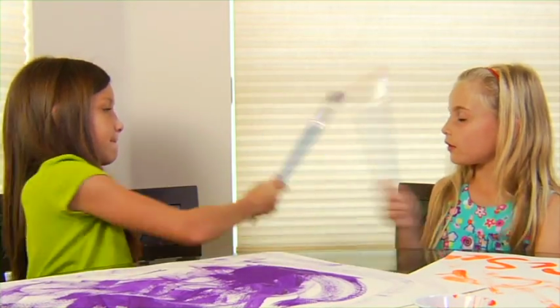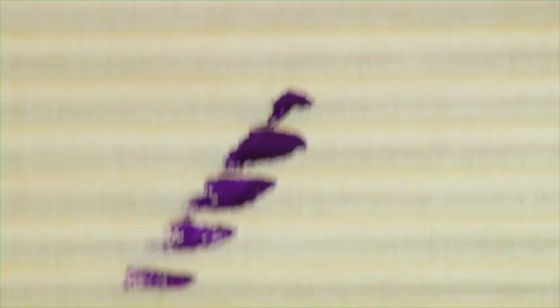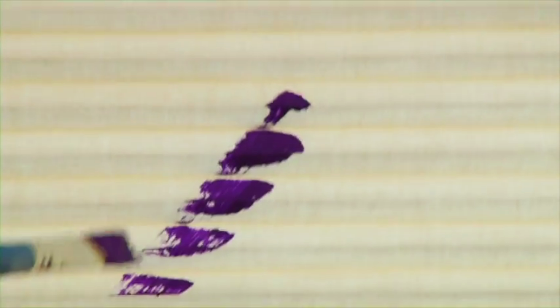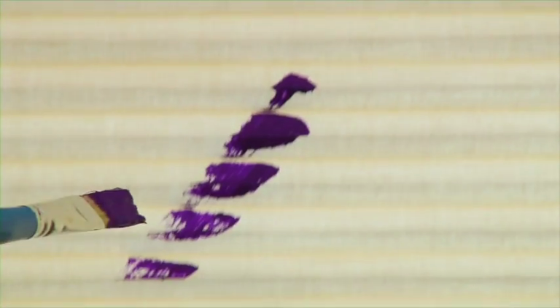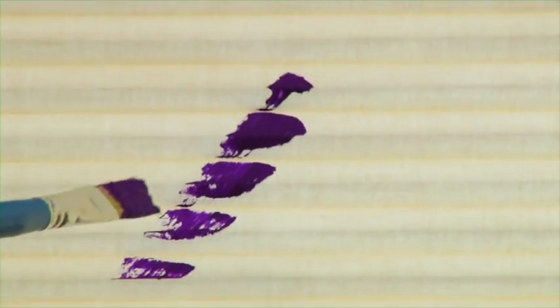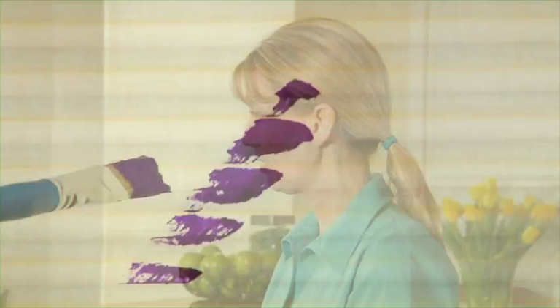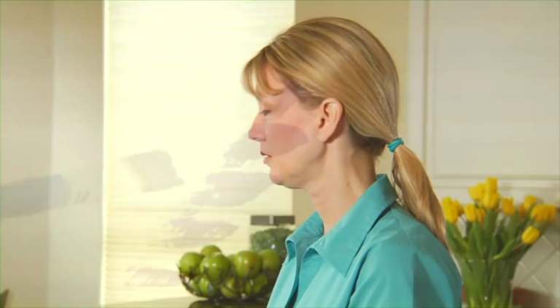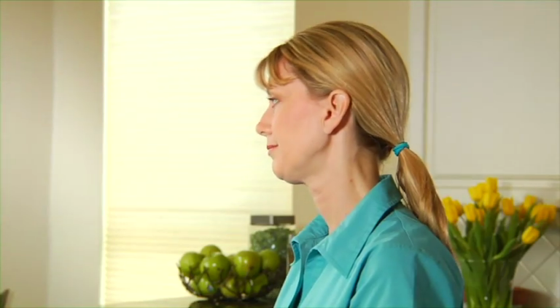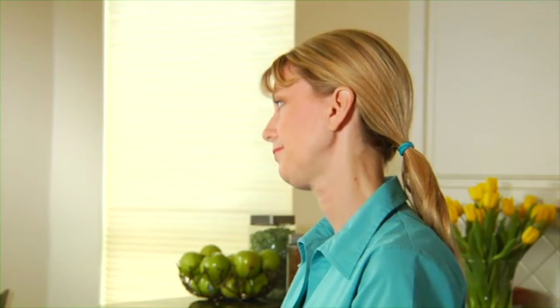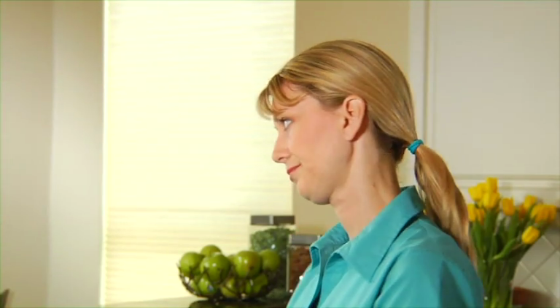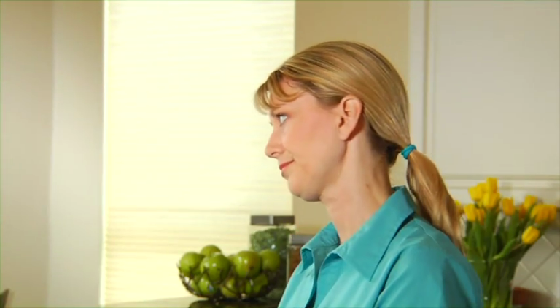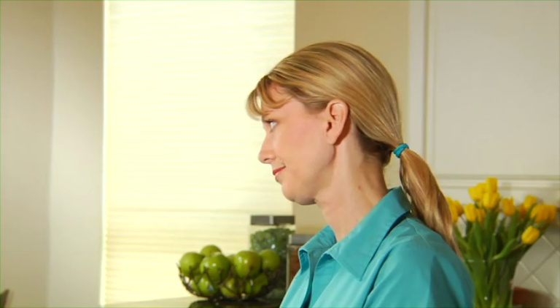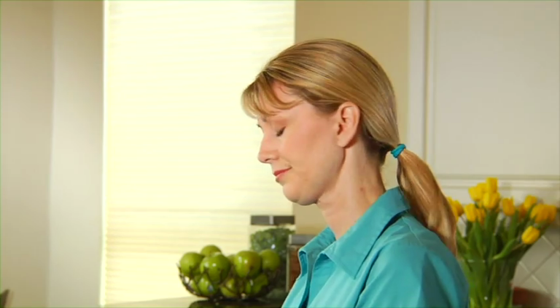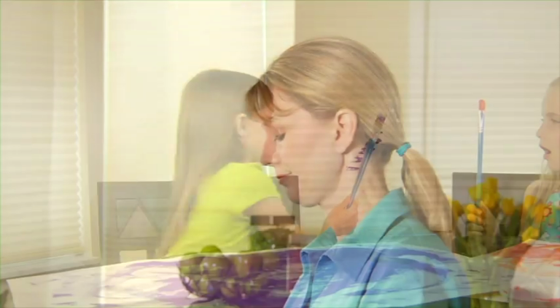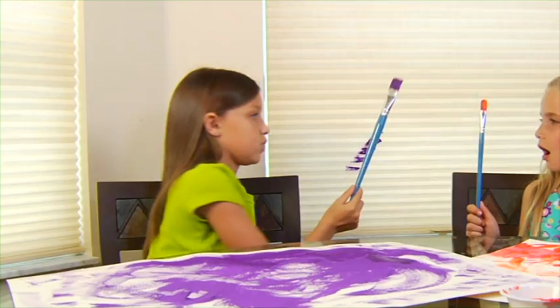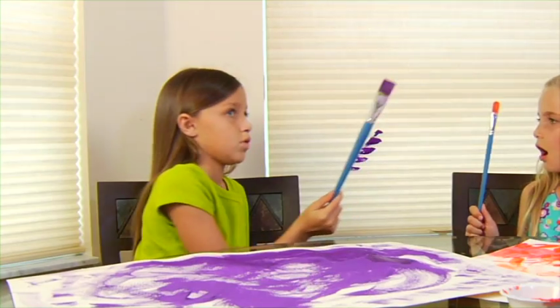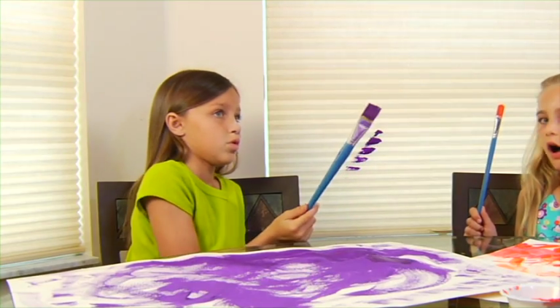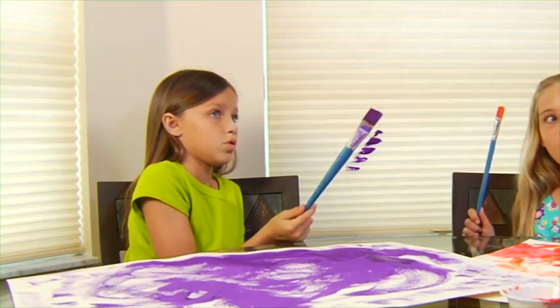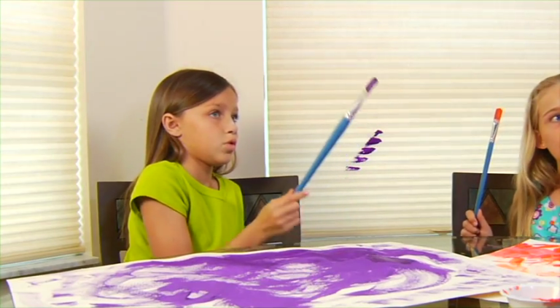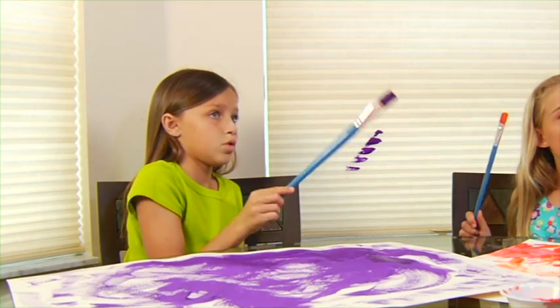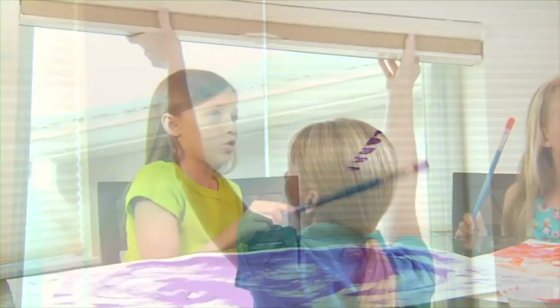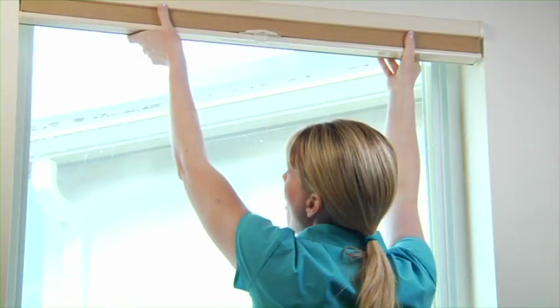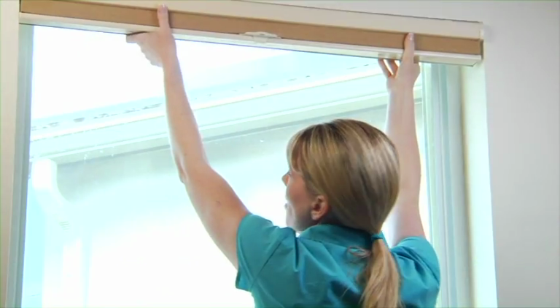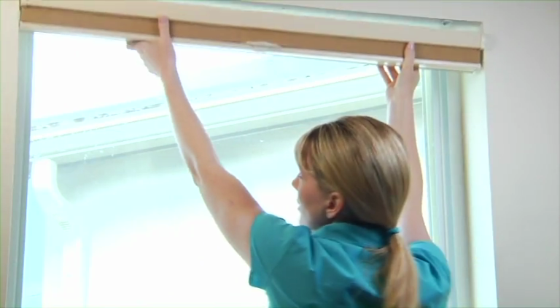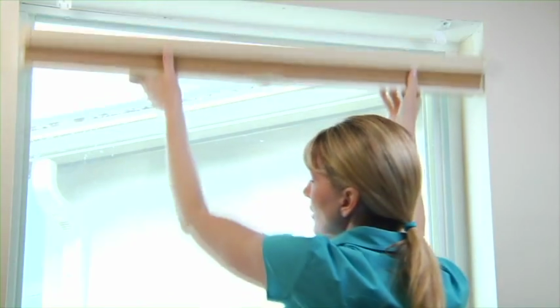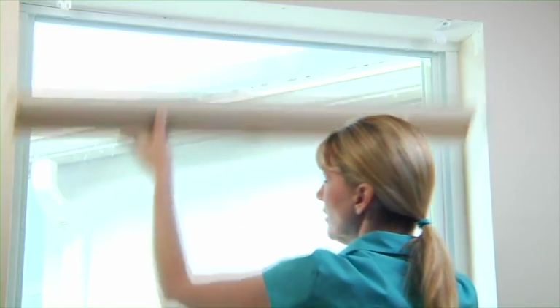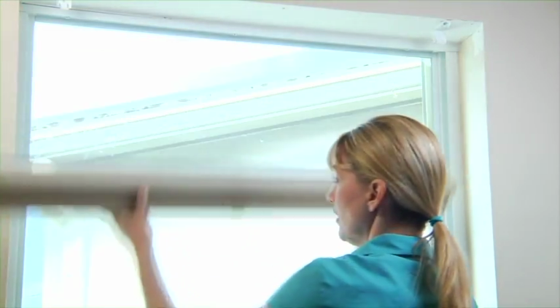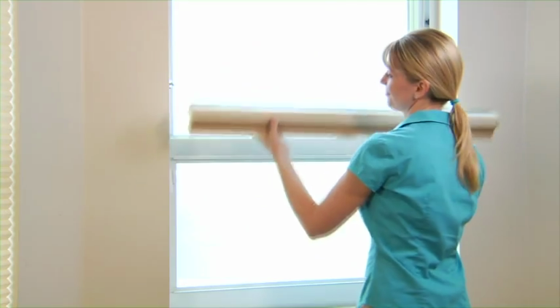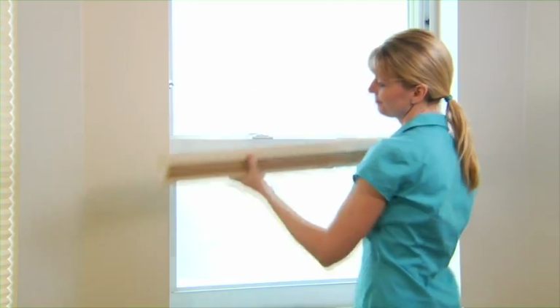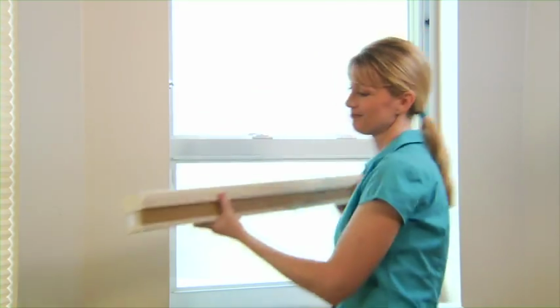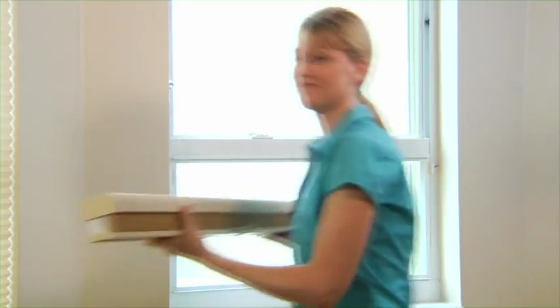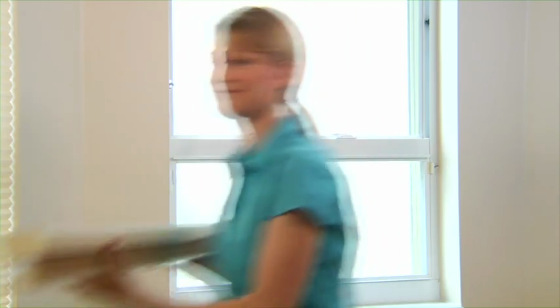When your little Picassos strike, it's good to know that your Duet shades are easy to clean, right in your own bathtub. Here's how. Take down the shade,